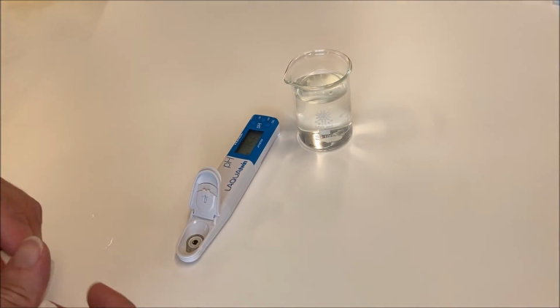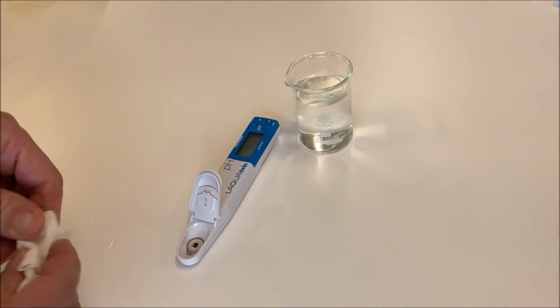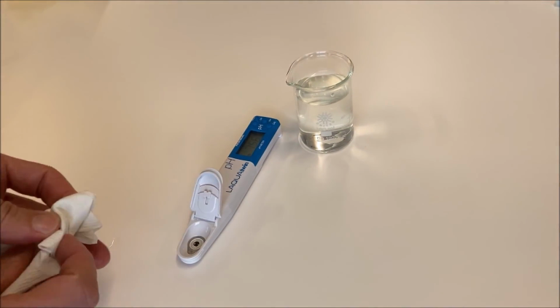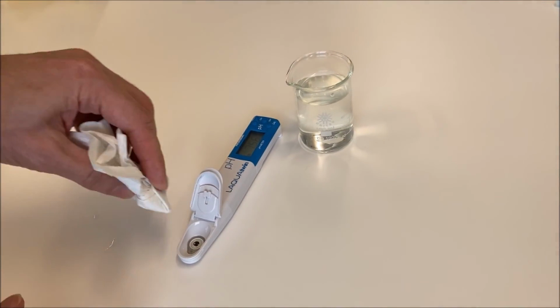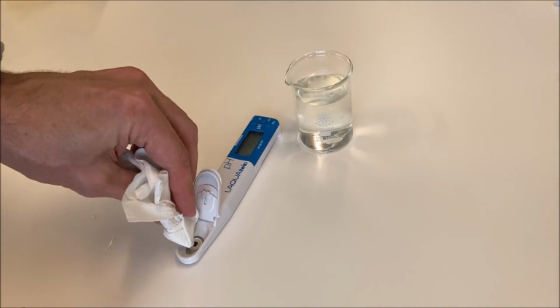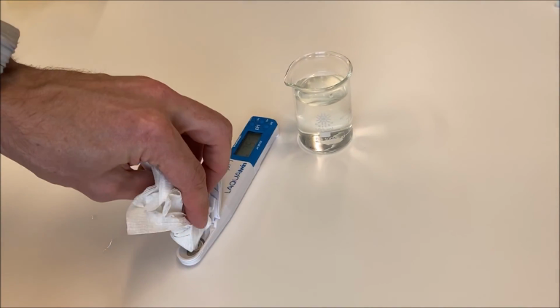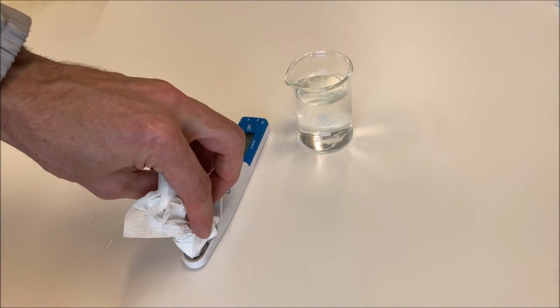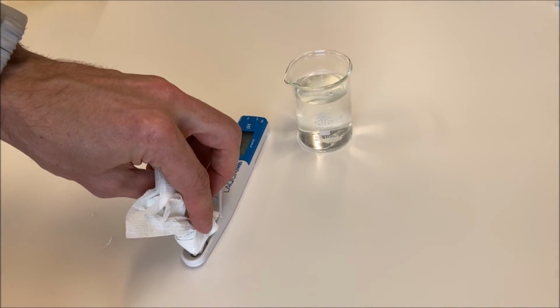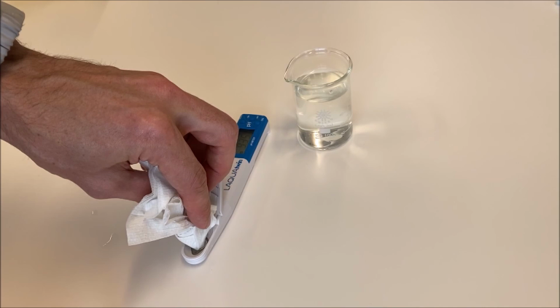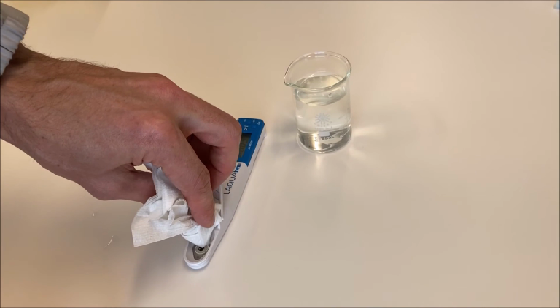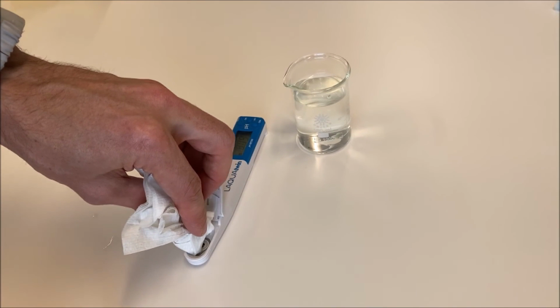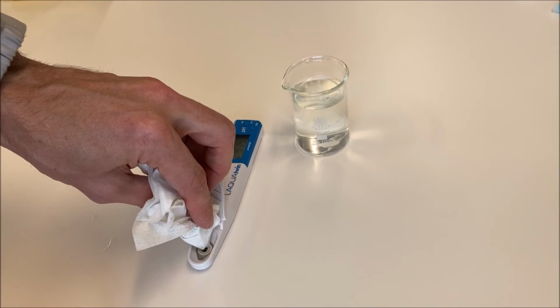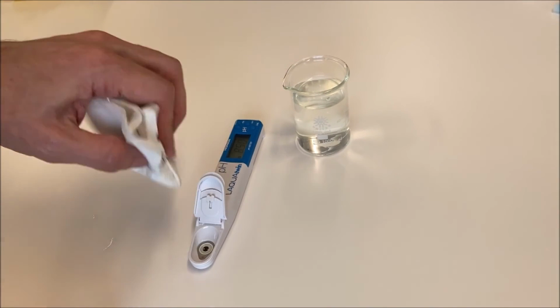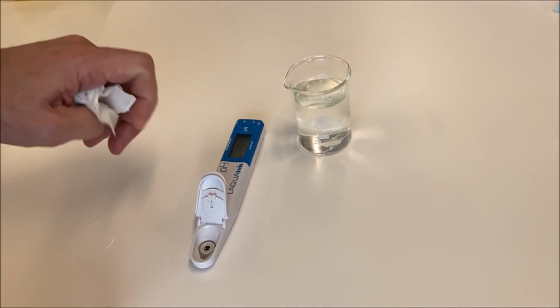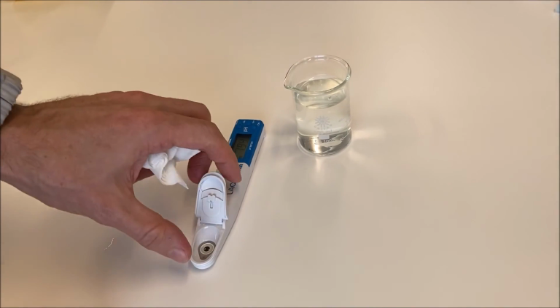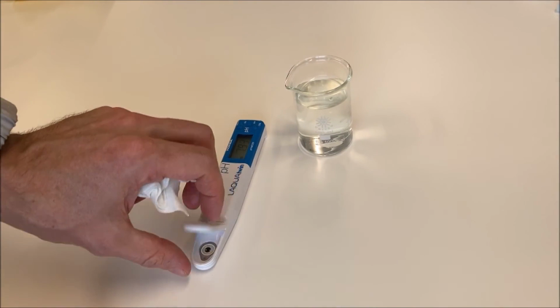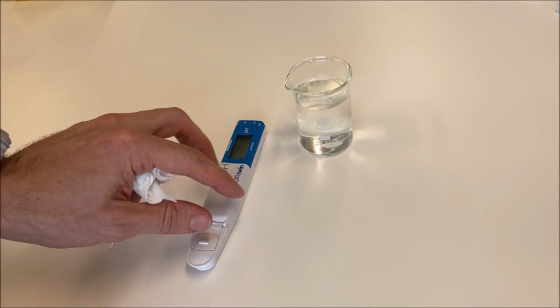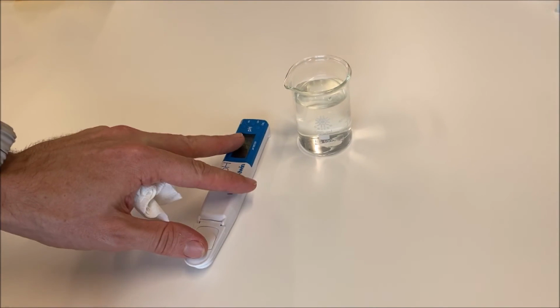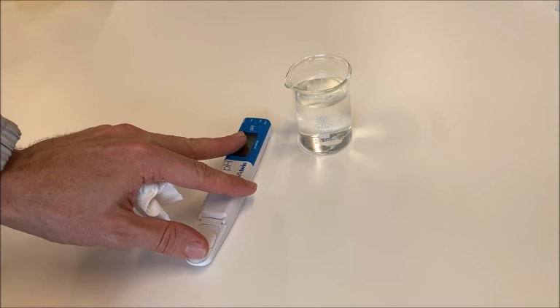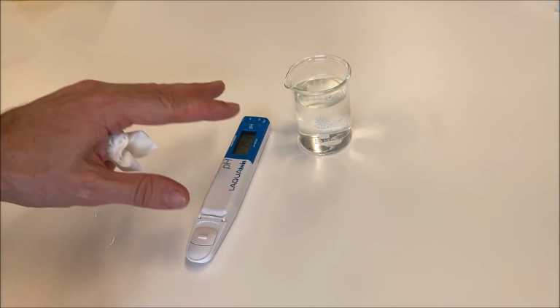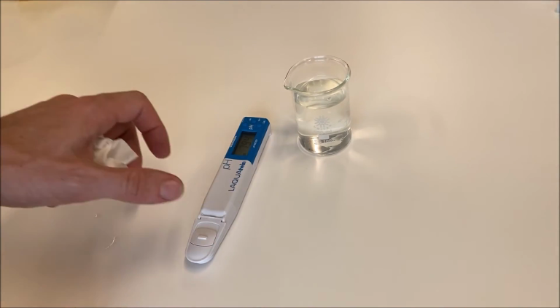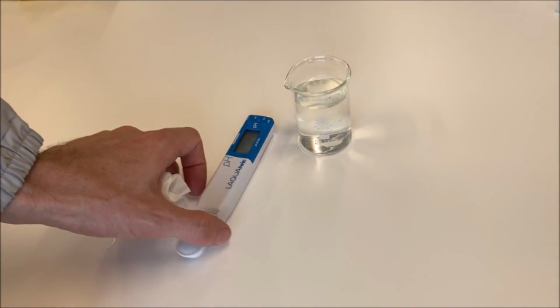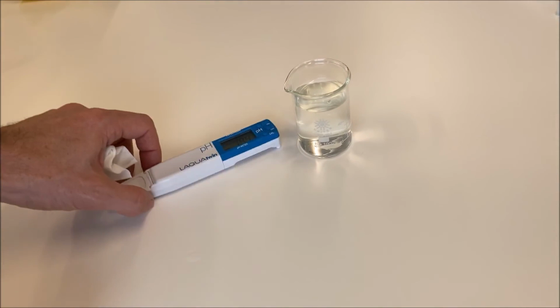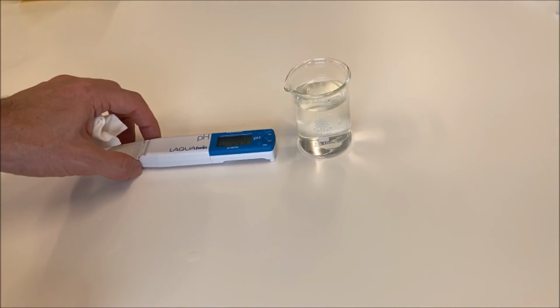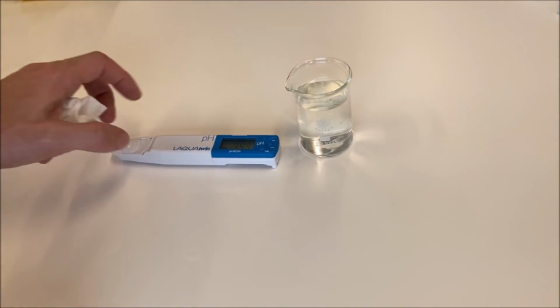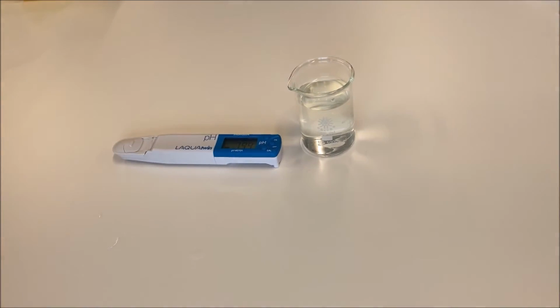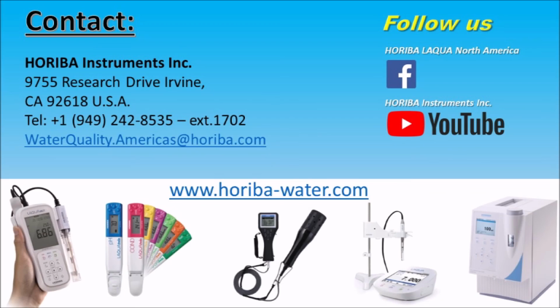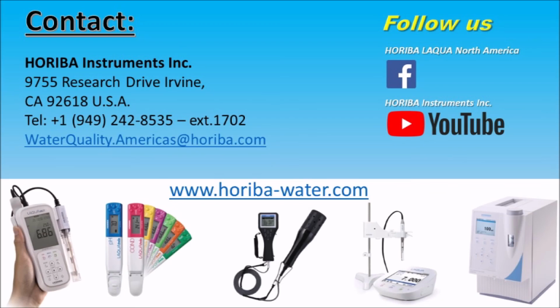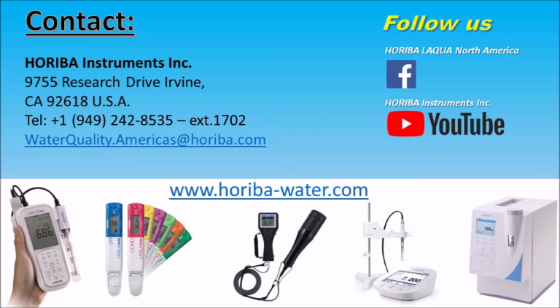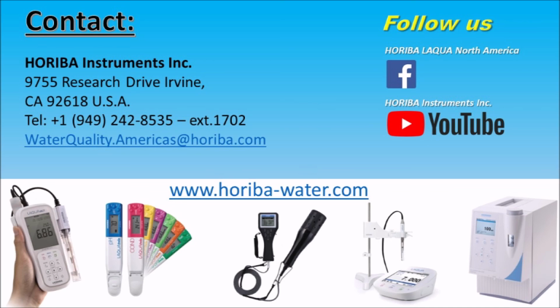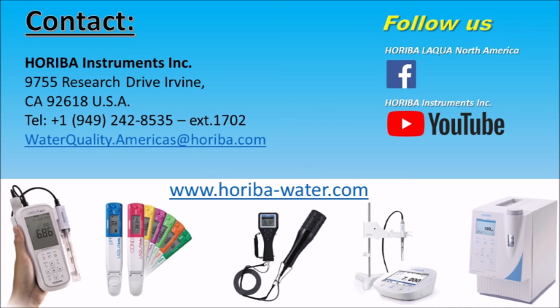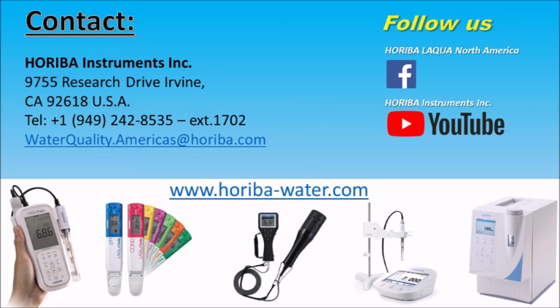If you want to learn more about Laqua Twin user tips, we recommend checking out our calibration tips video. Thank you, and see you soon in another video!